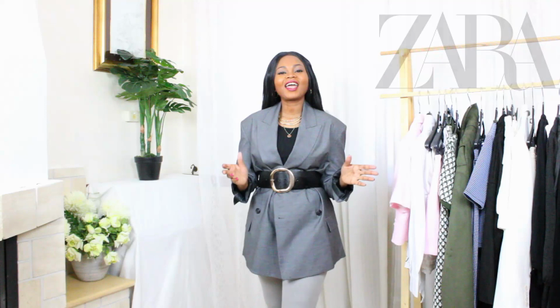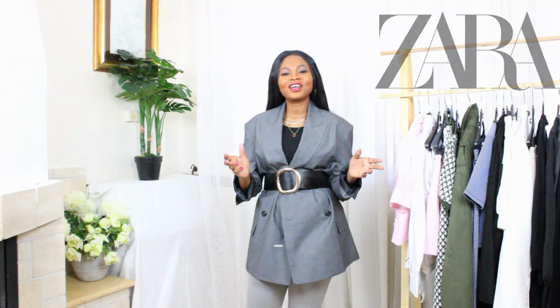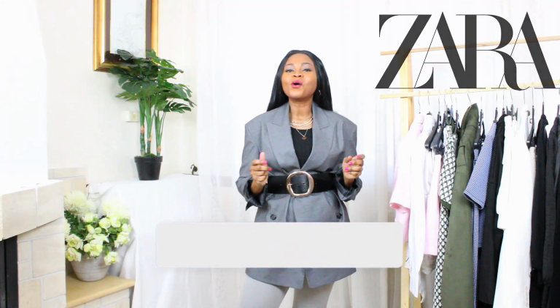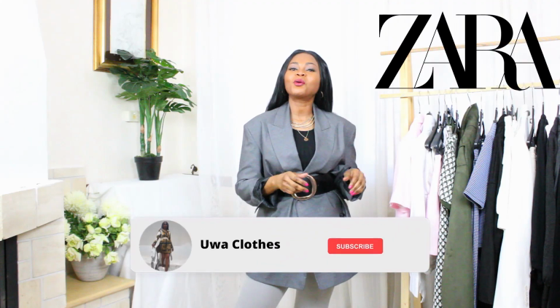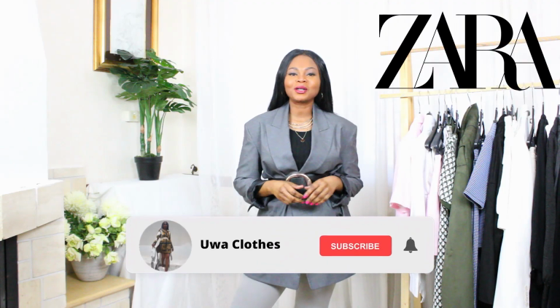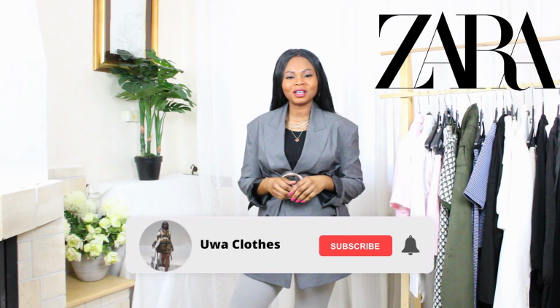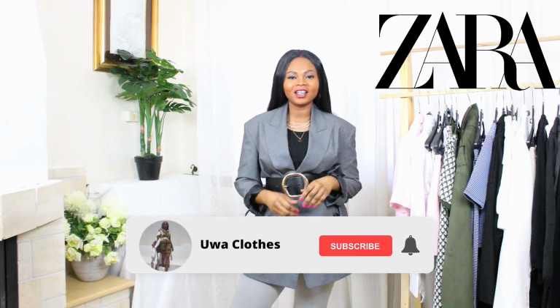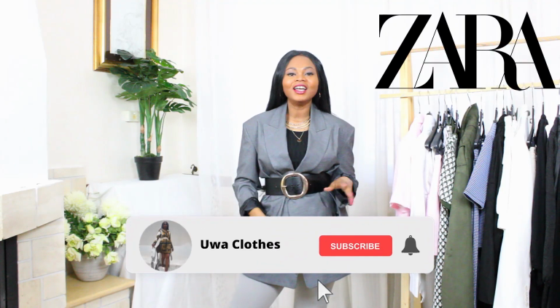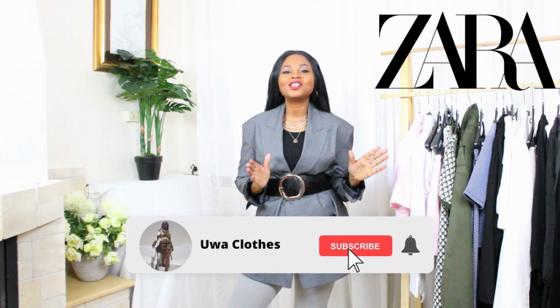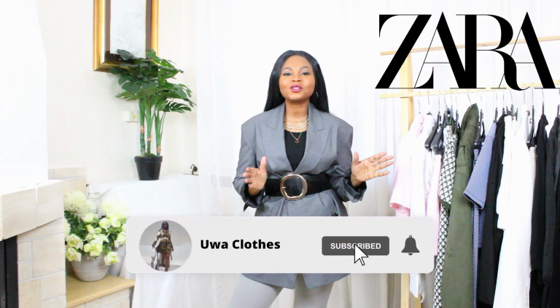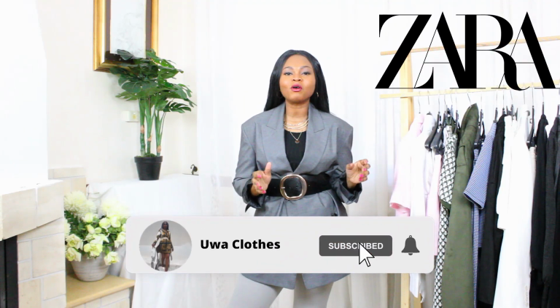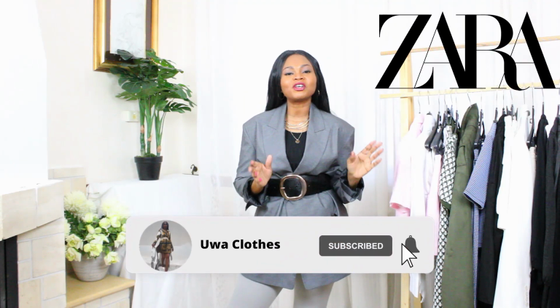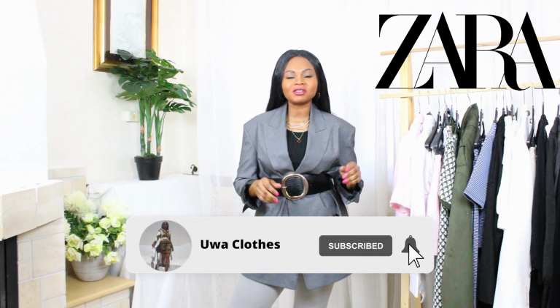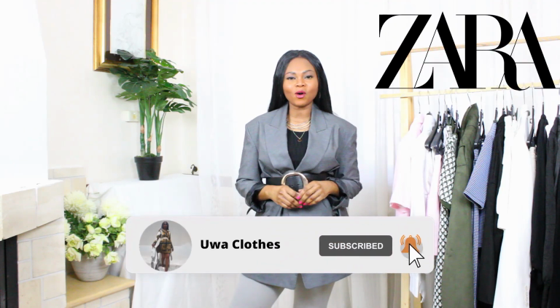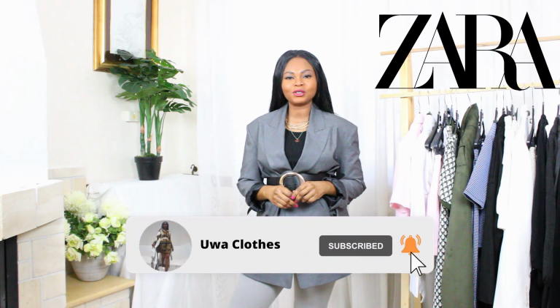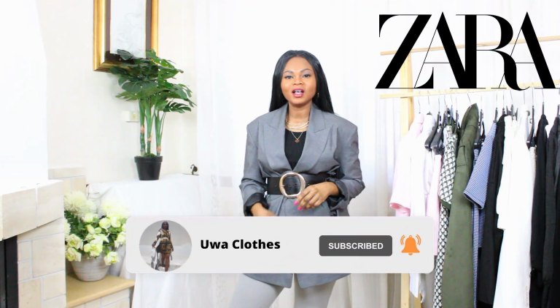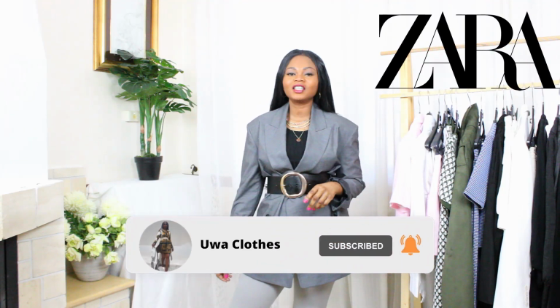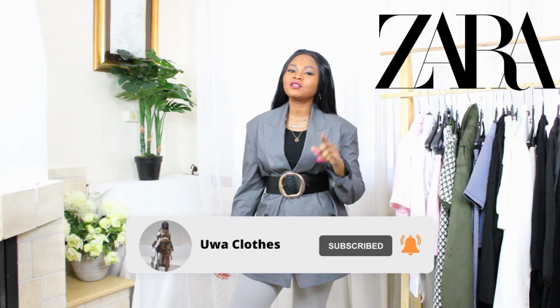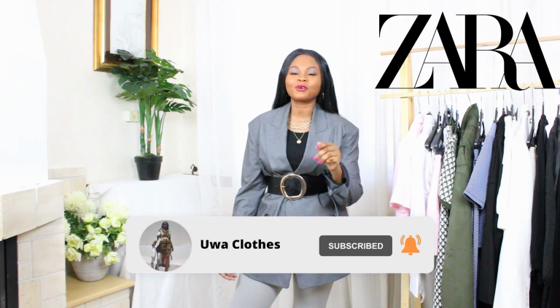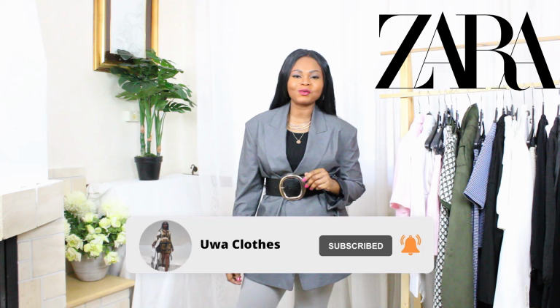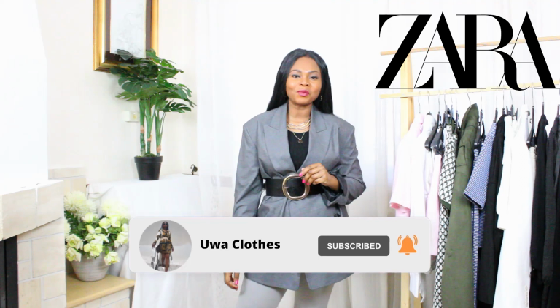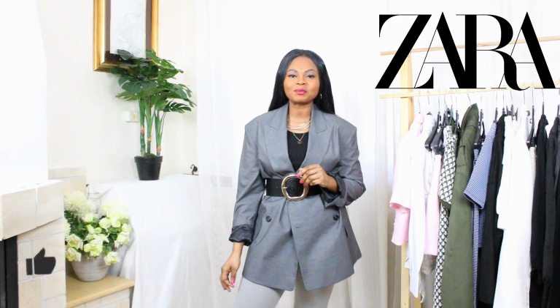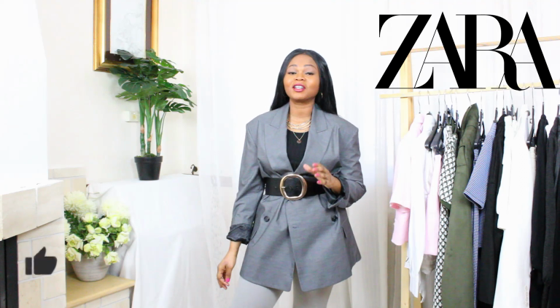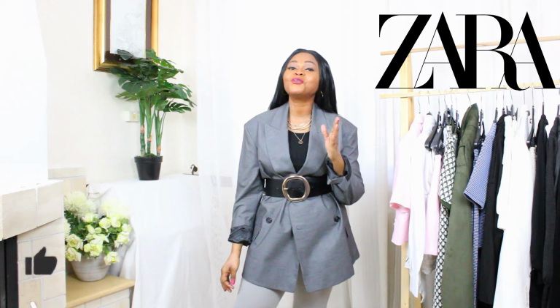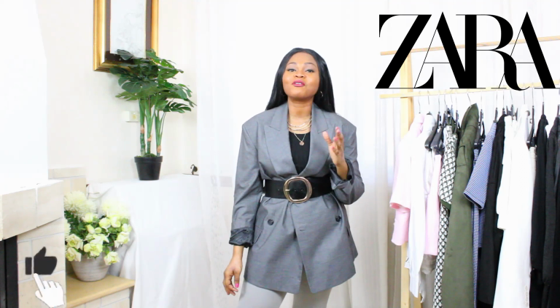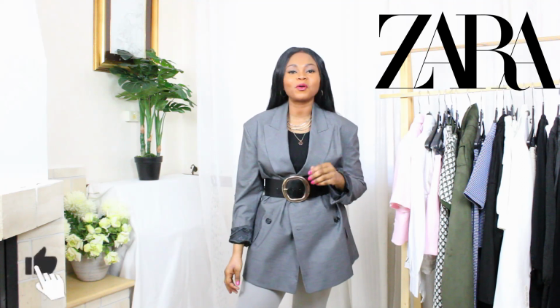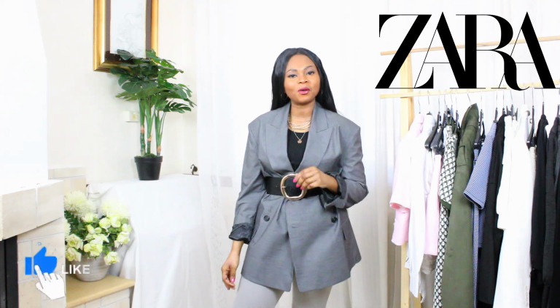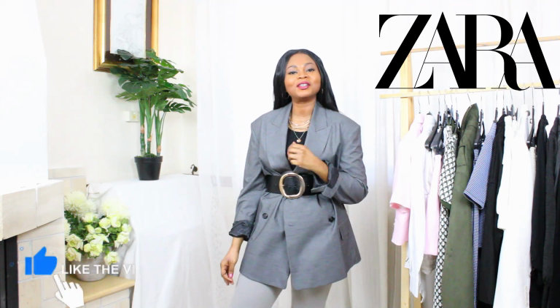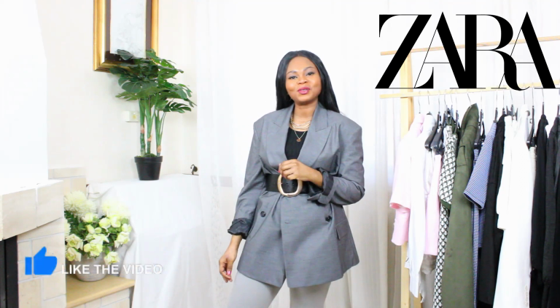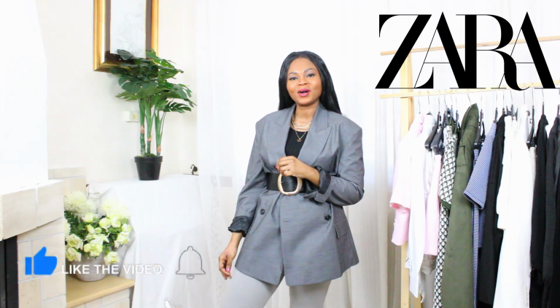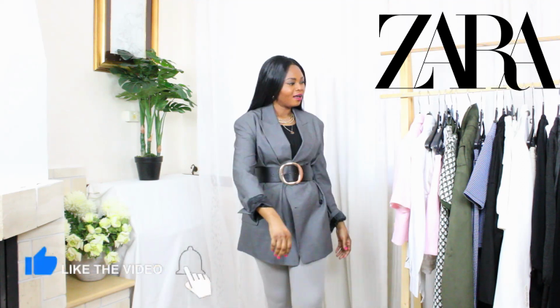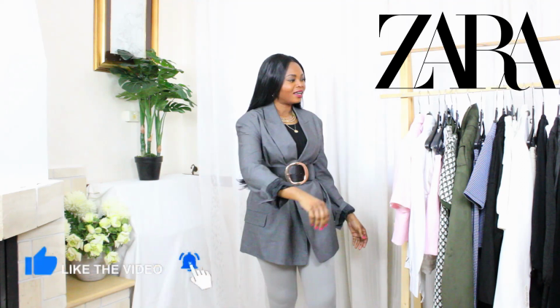Hi guys, welcome back to my channel. In this video, I will be sharing Zara haul with you. And if this is the first time you are coming across my channel, you are very welcome. My name is Hua.